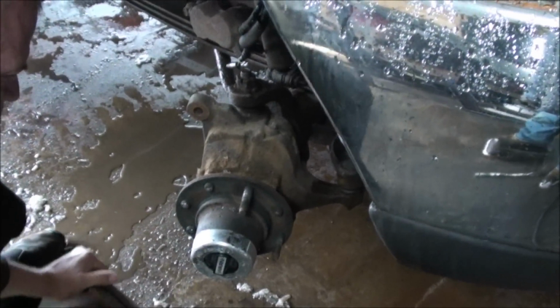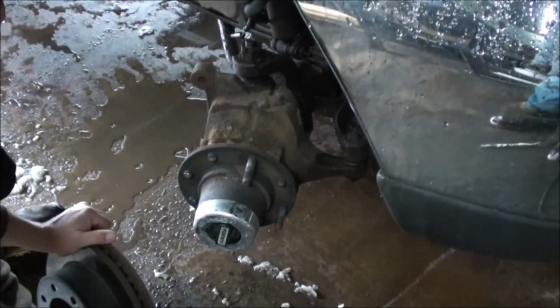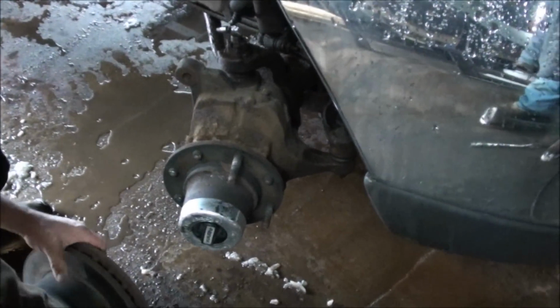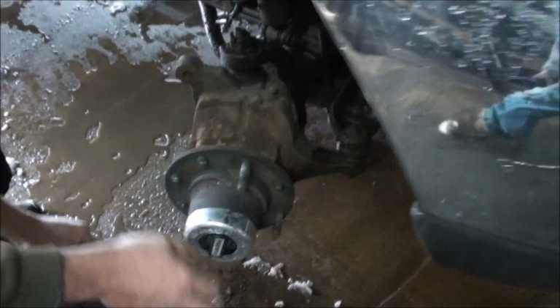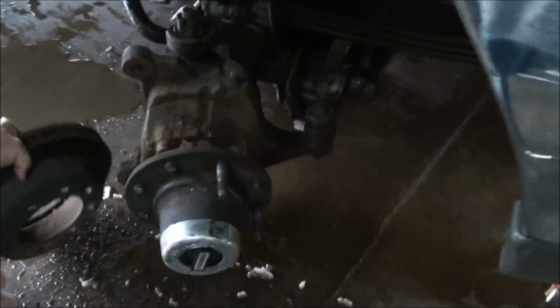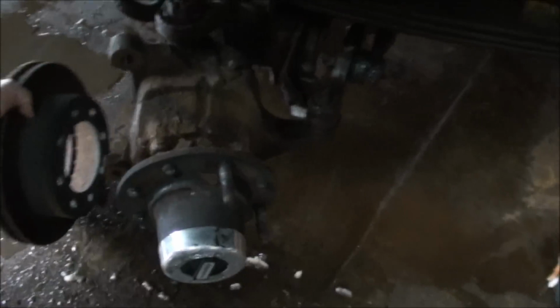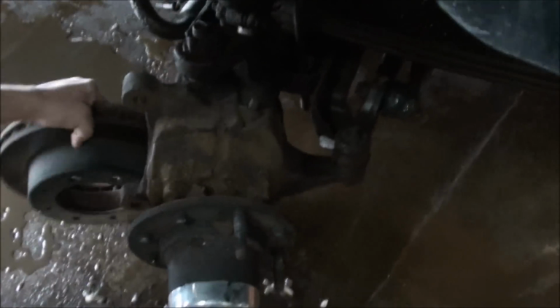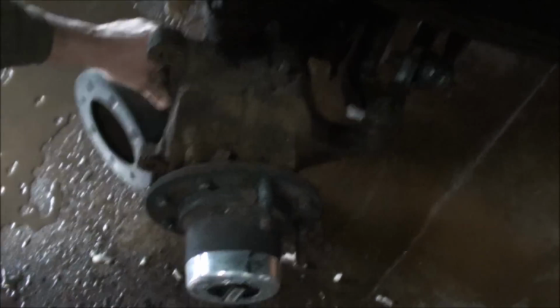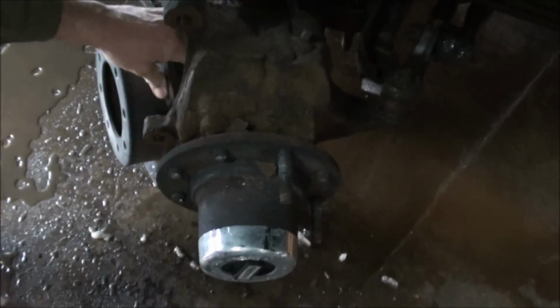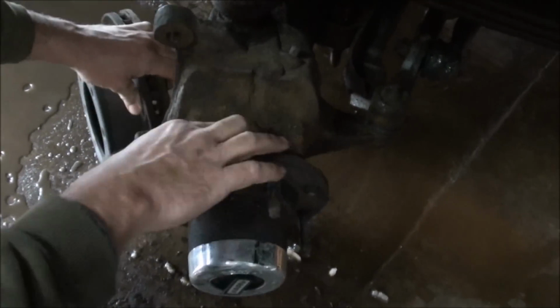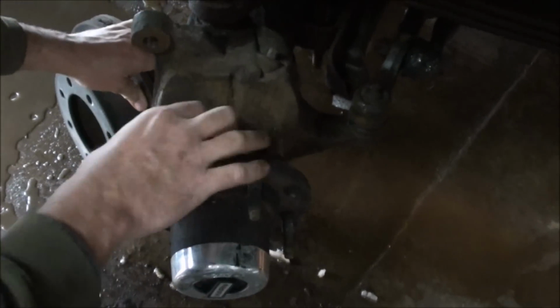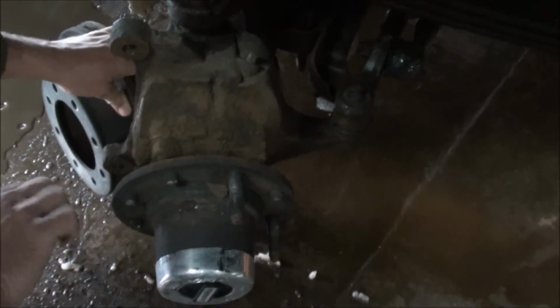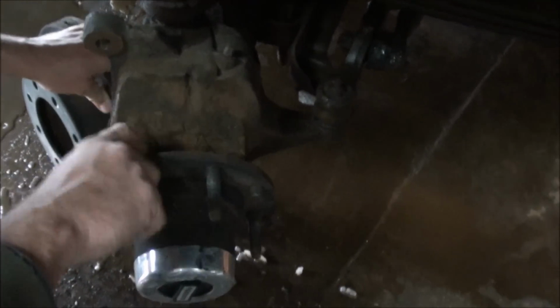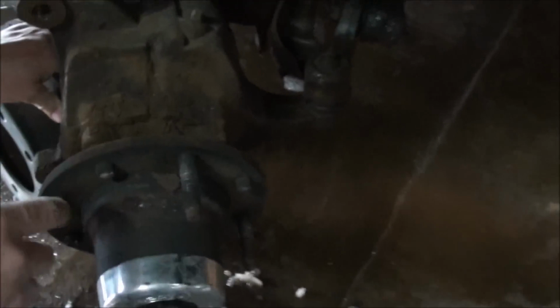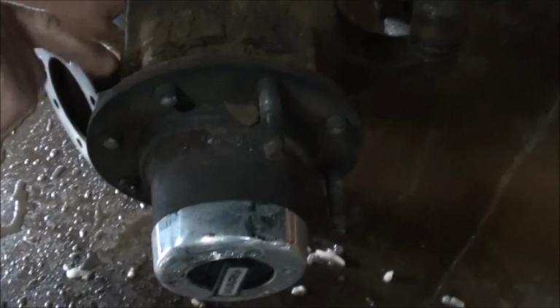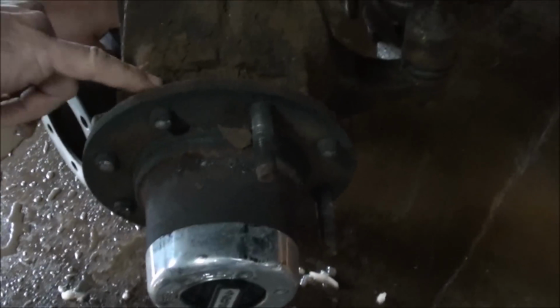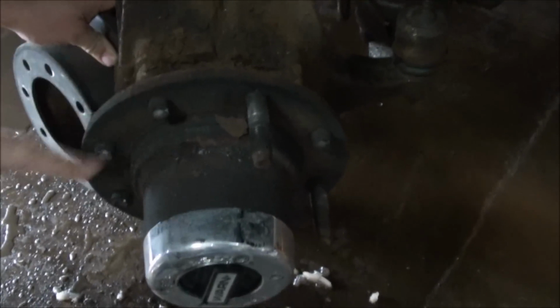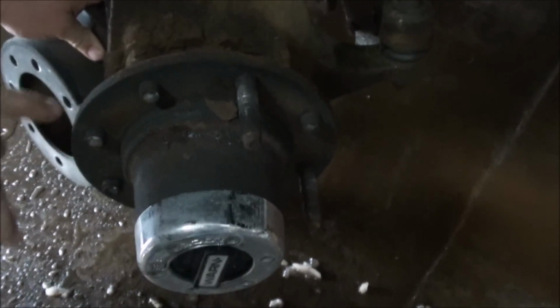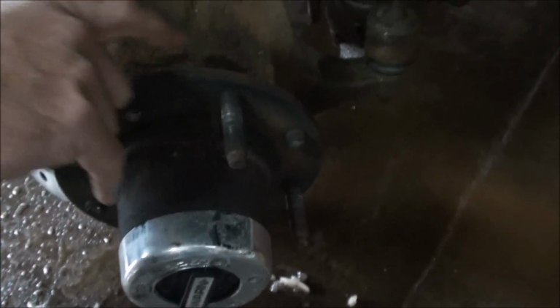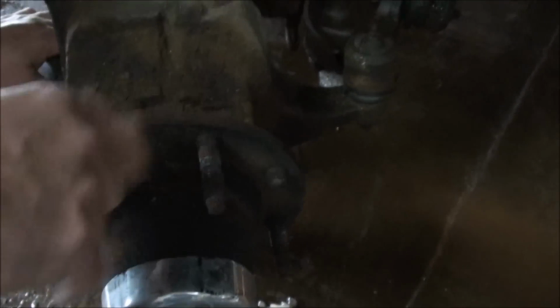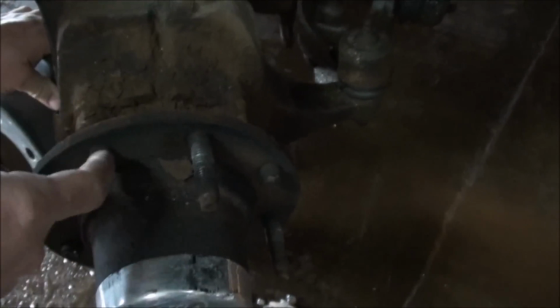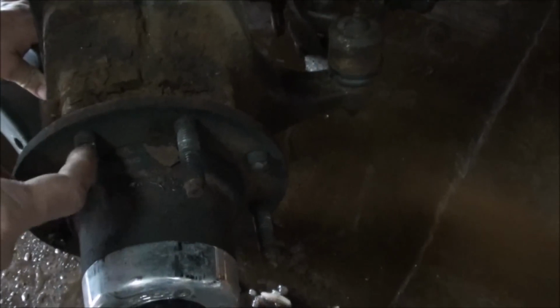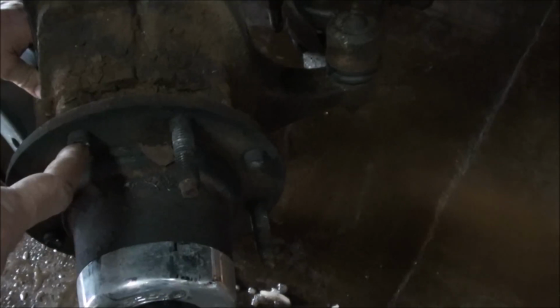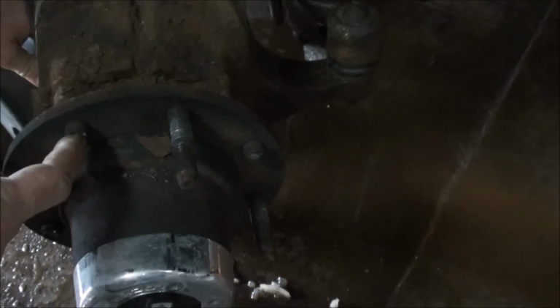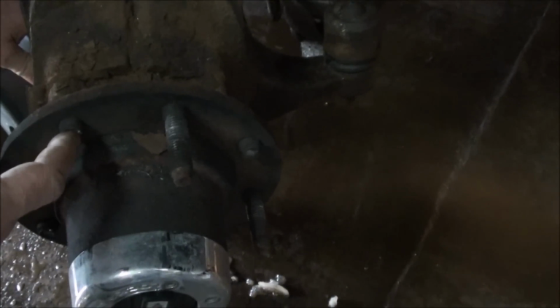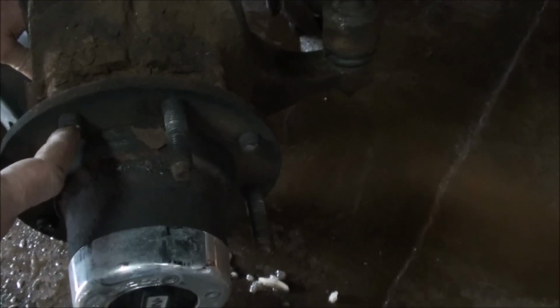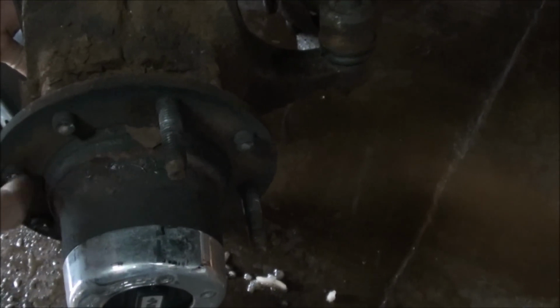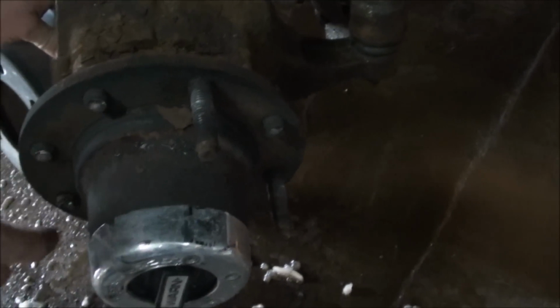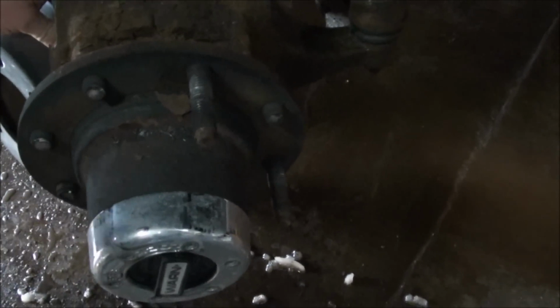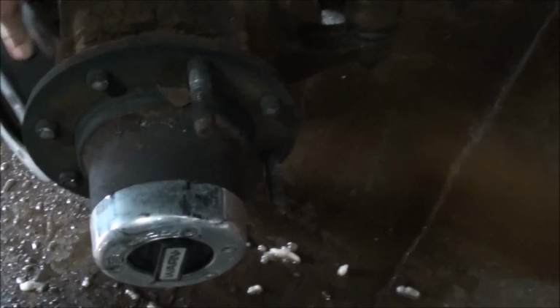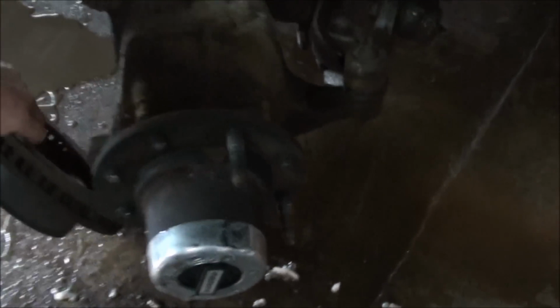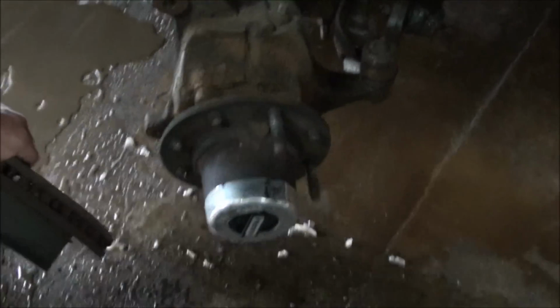Alright, there we go. Here's the damage. It looks like I'll be able to get to them — all these studs are broken off, they're pushed in. So I'm going to take an air hammer and we're going to beat these out, and then put new ones in.